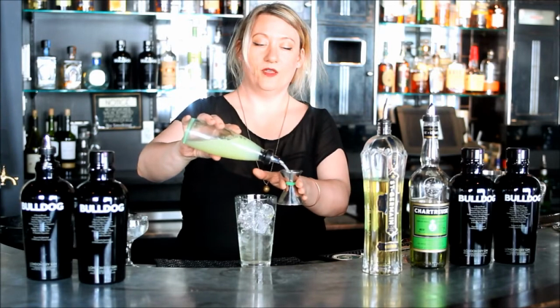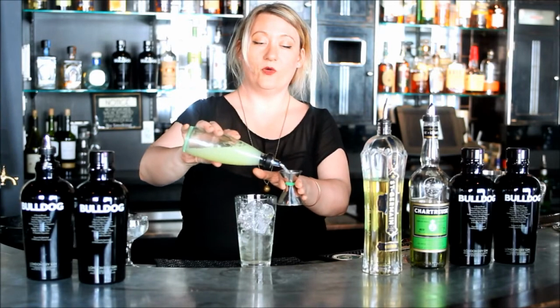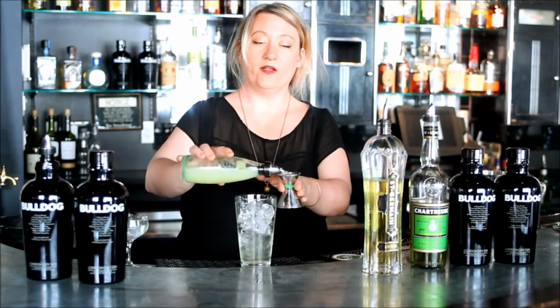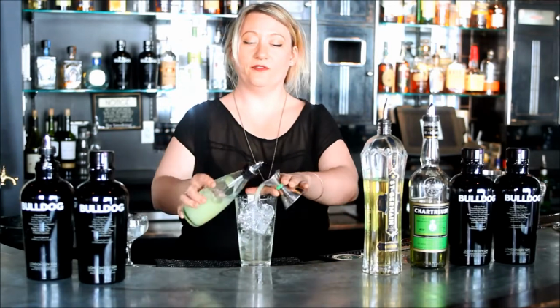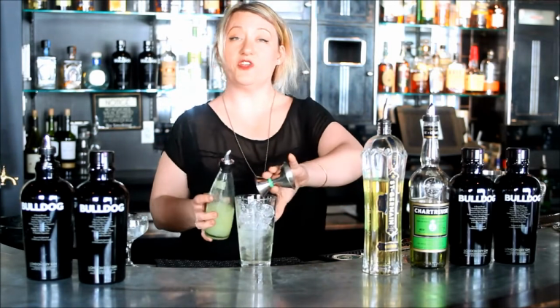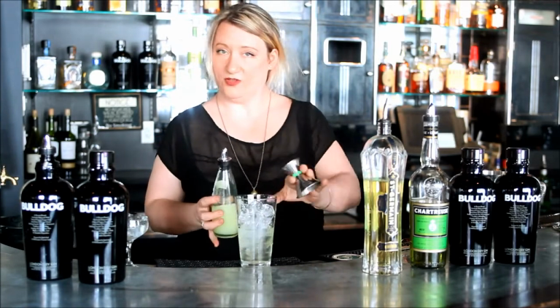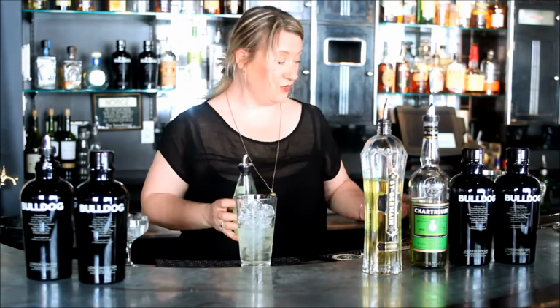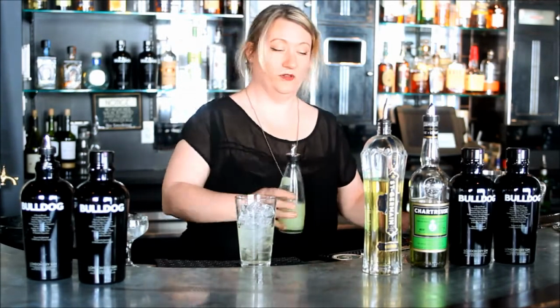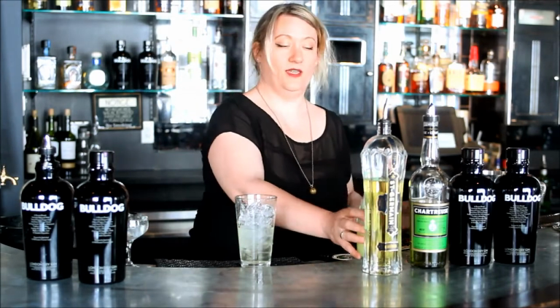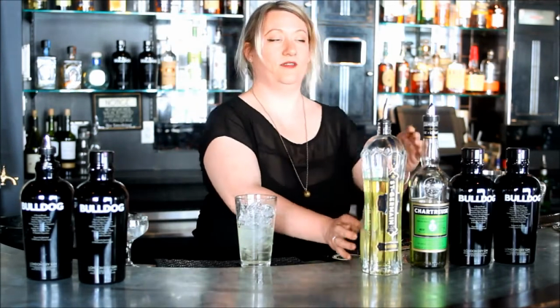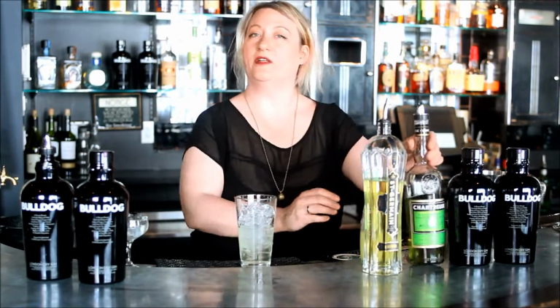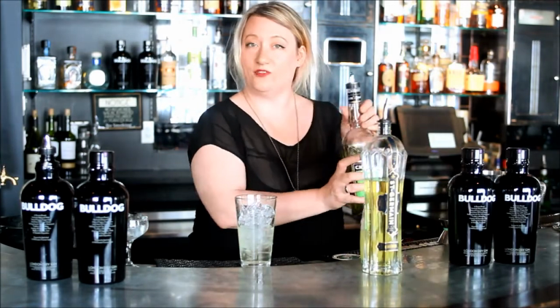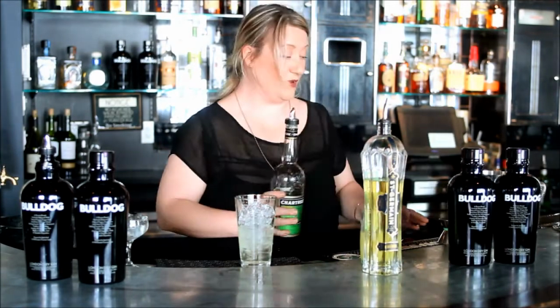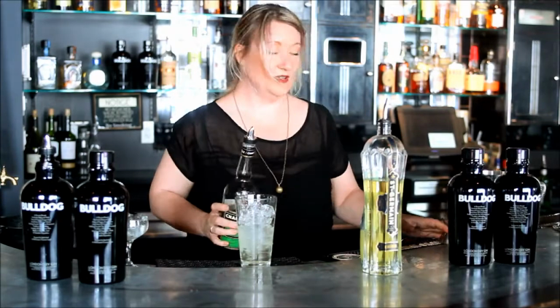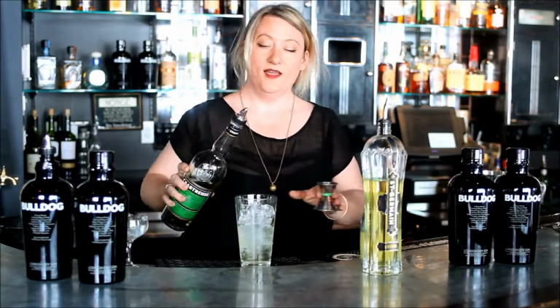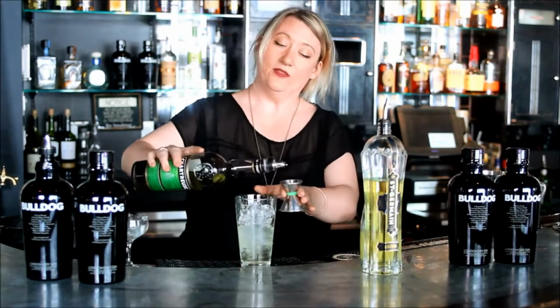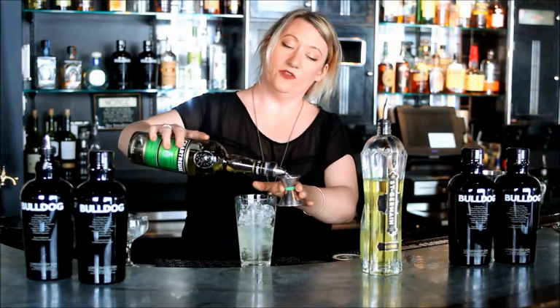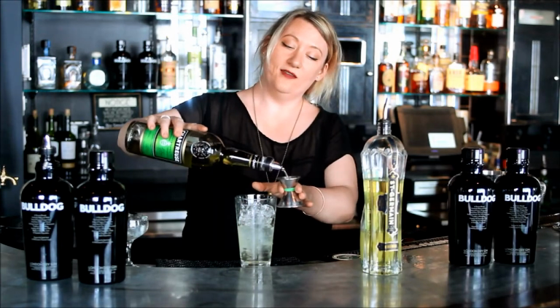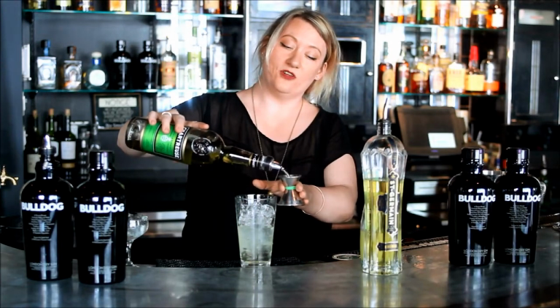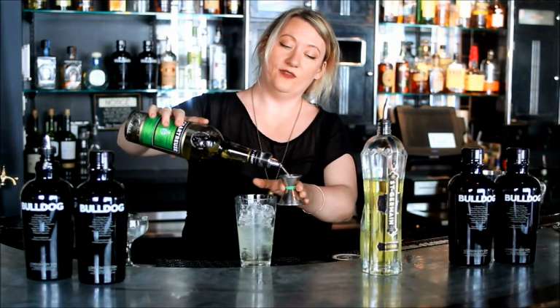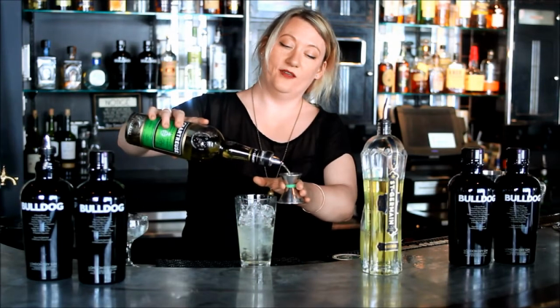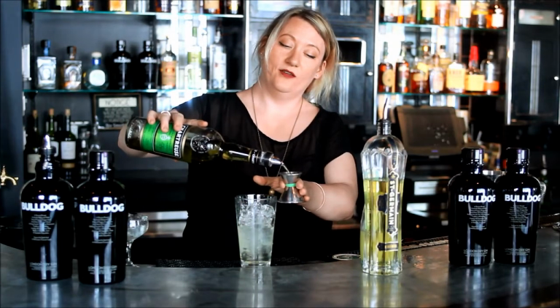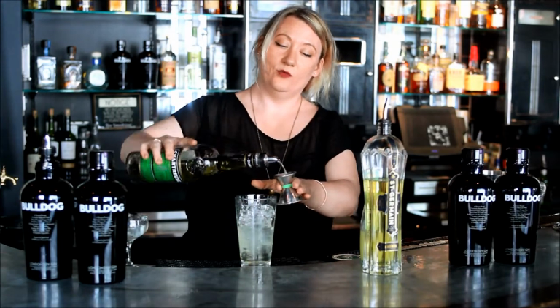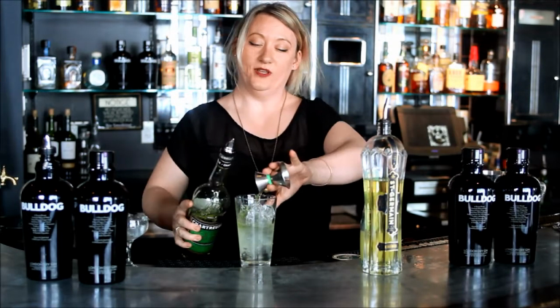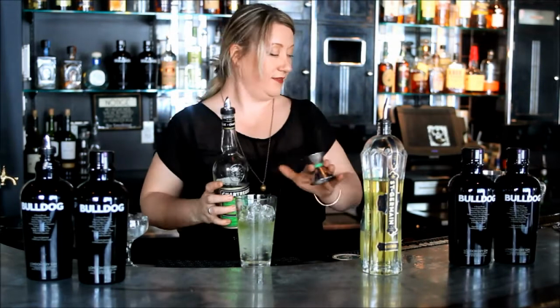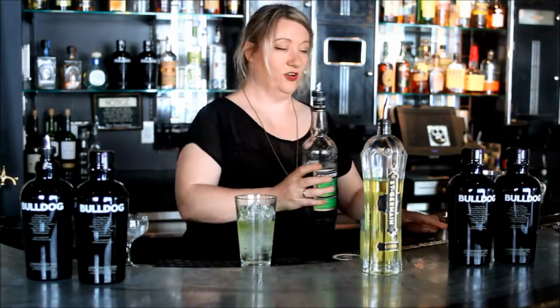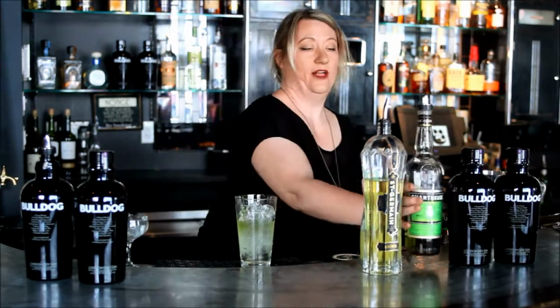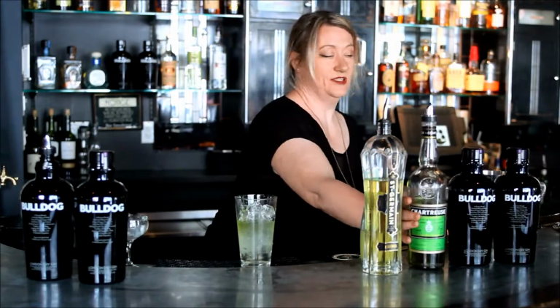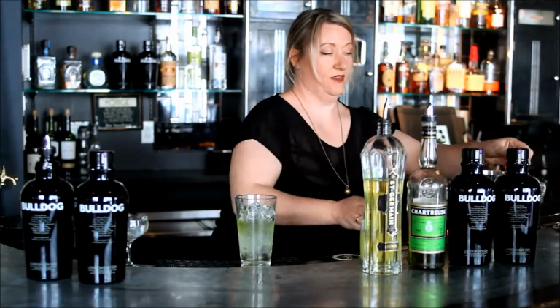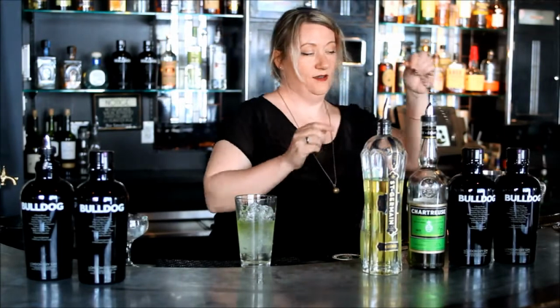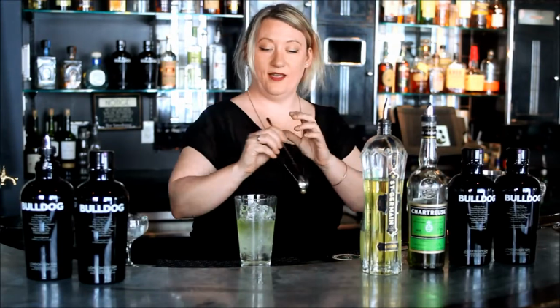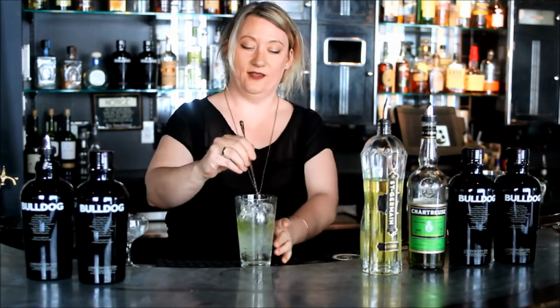Three quarters of an ounce of fresh lime juice, which is crucial — you cannot use anything but fresh squeezed. And then three quarters again of green chartreuse, which brings an herbal element to everything and ties it all together.